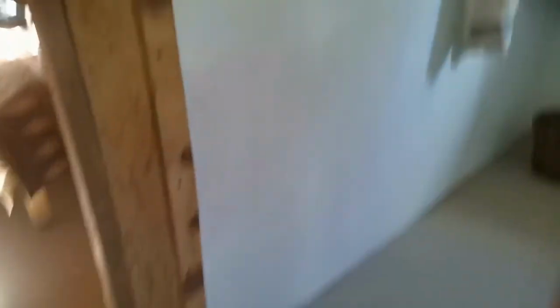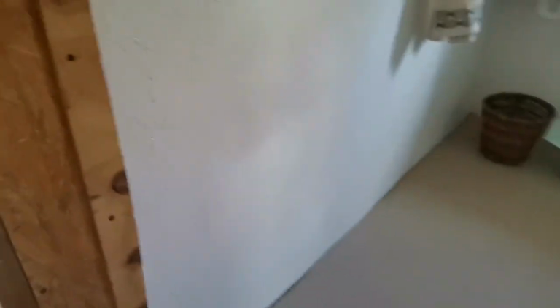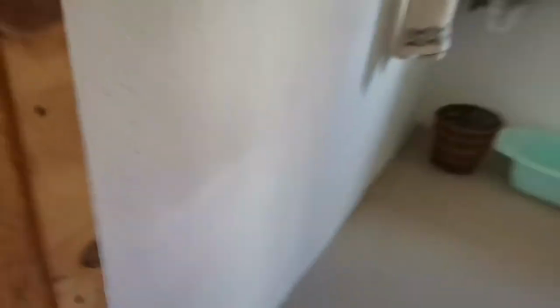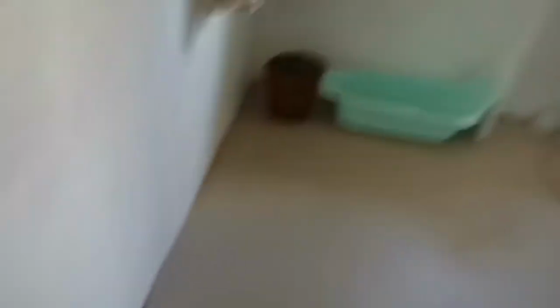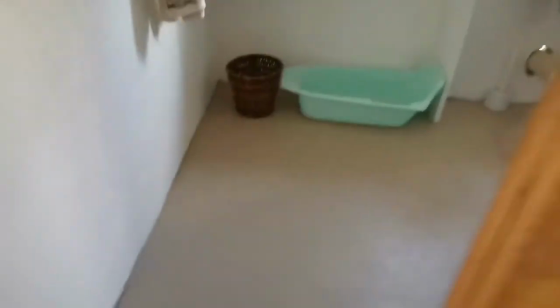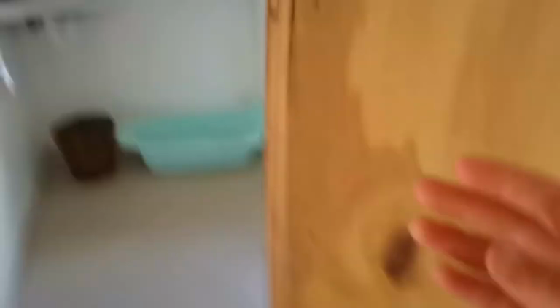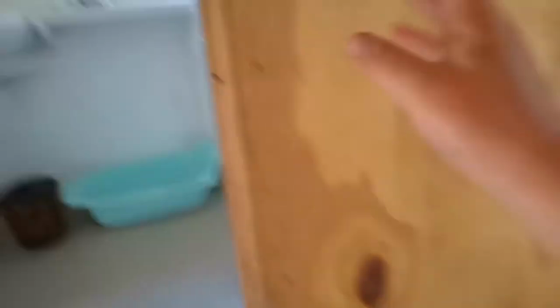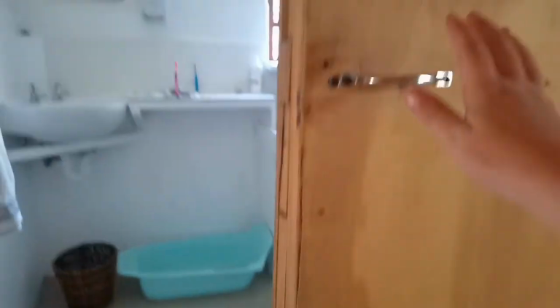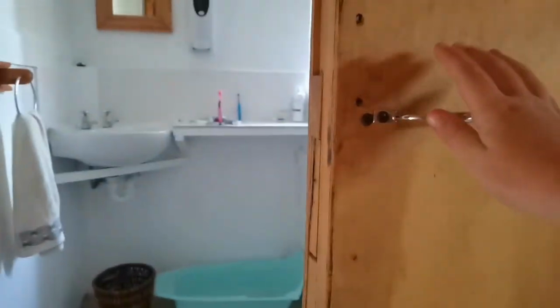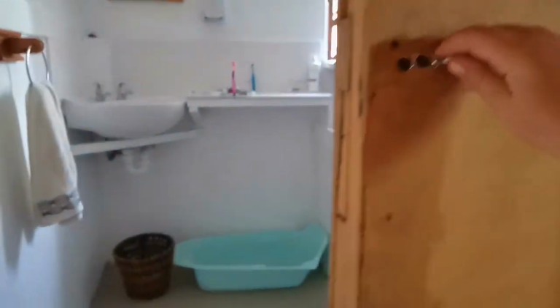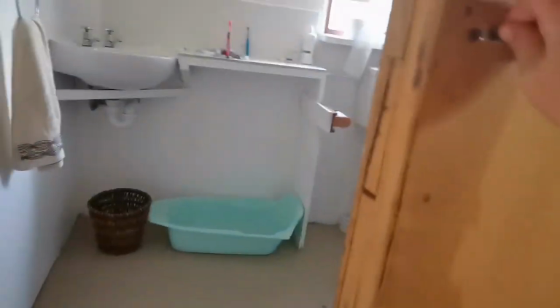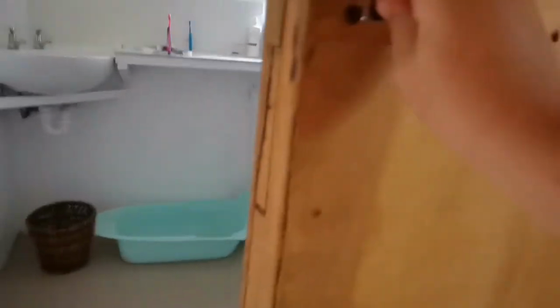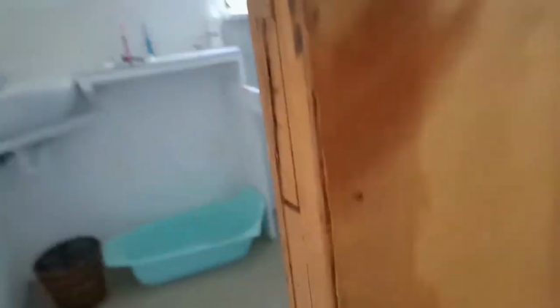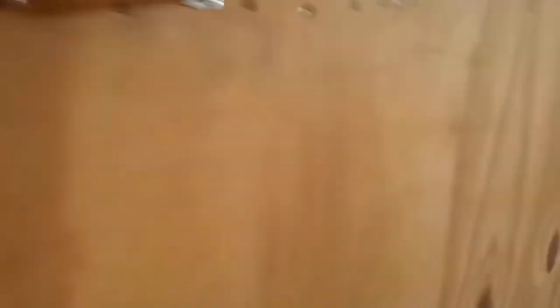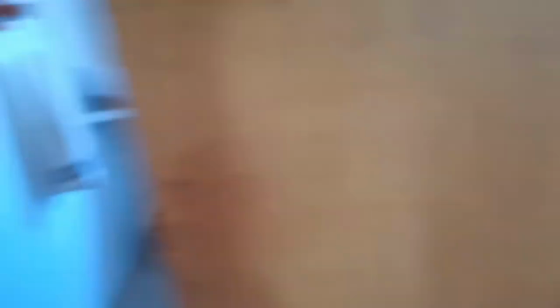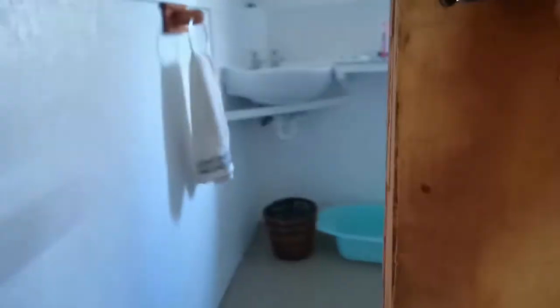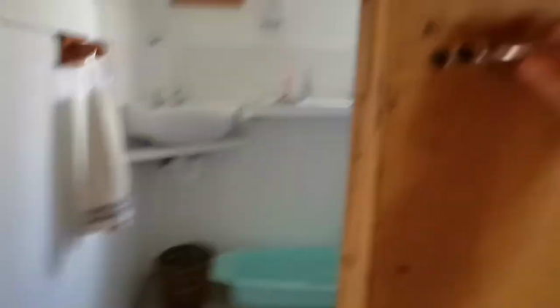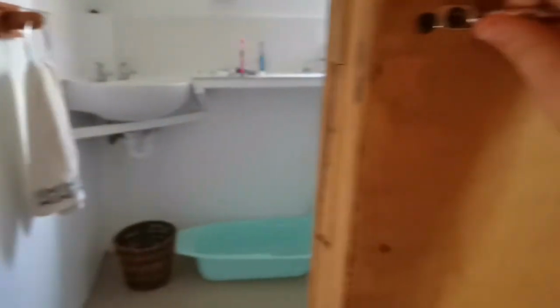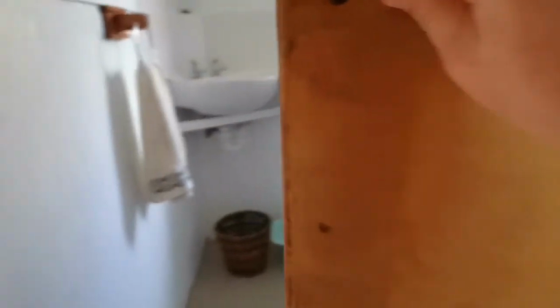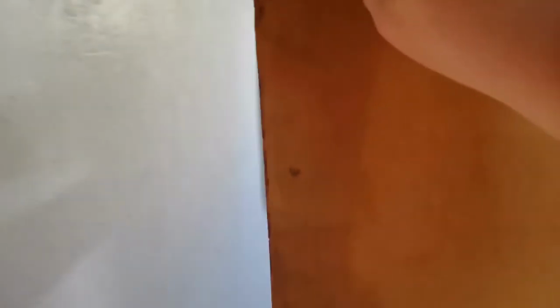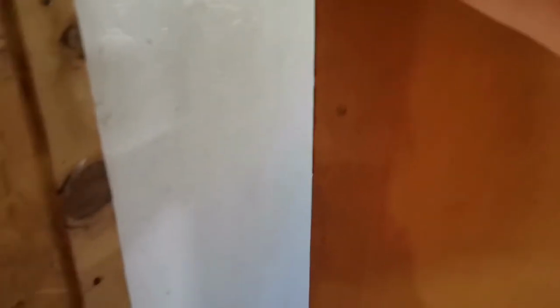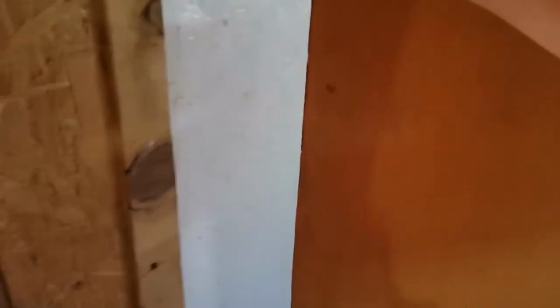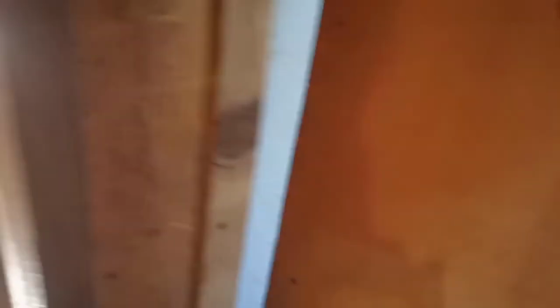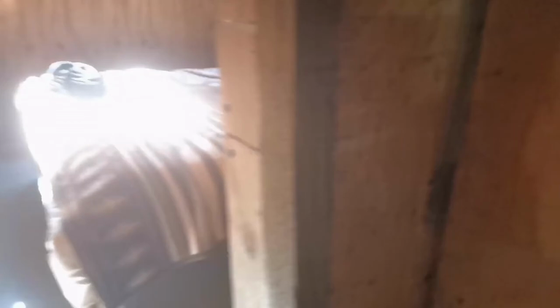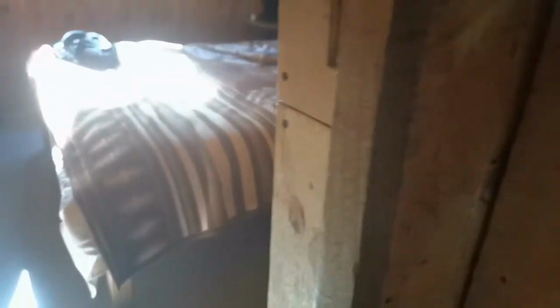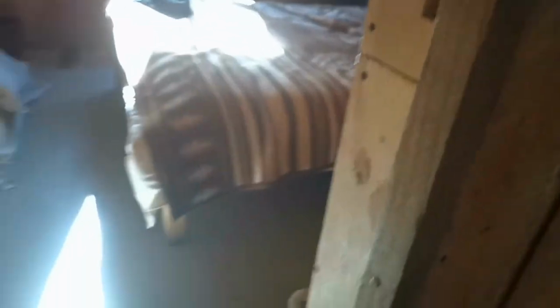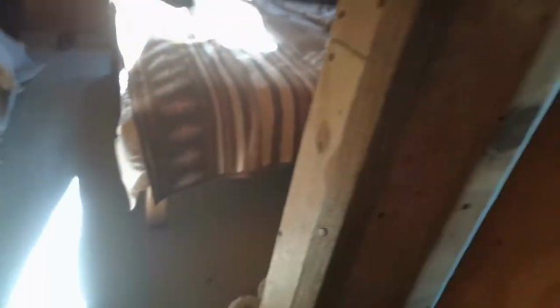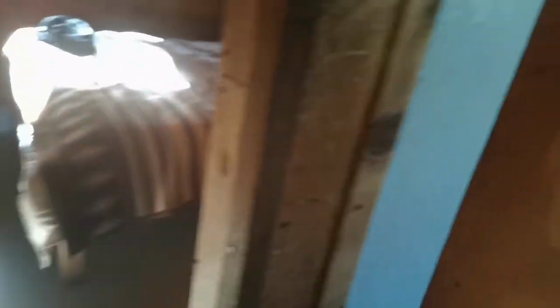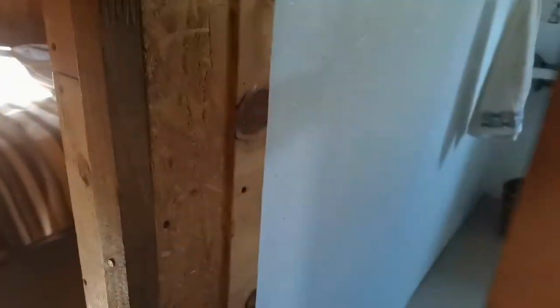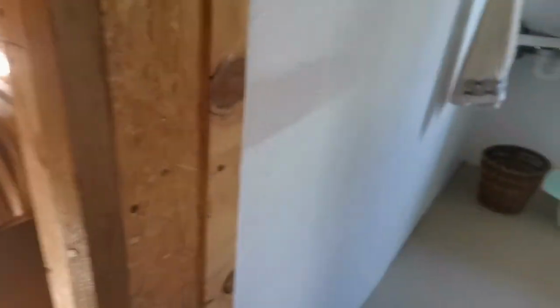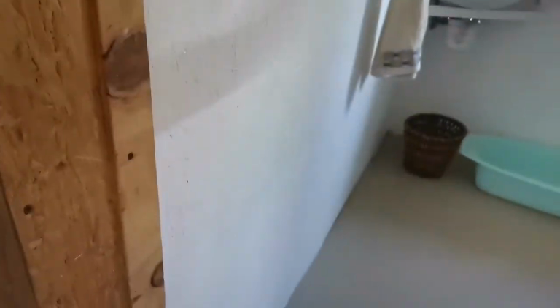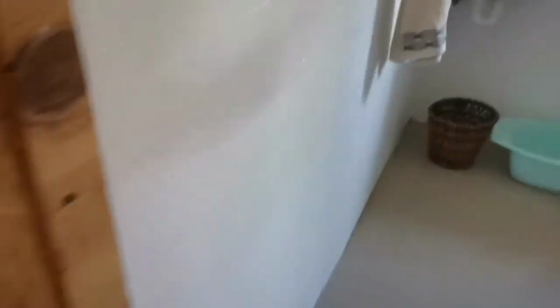This is the bathroom. It has a nice sliding door. And then you just pull it open.